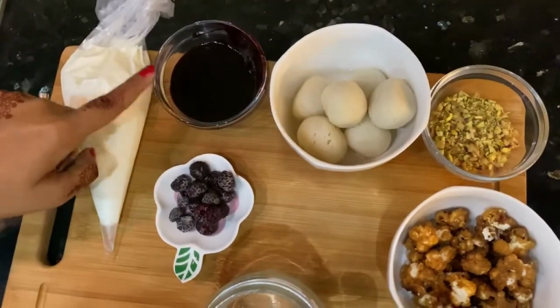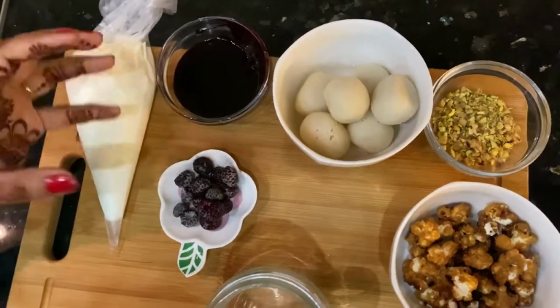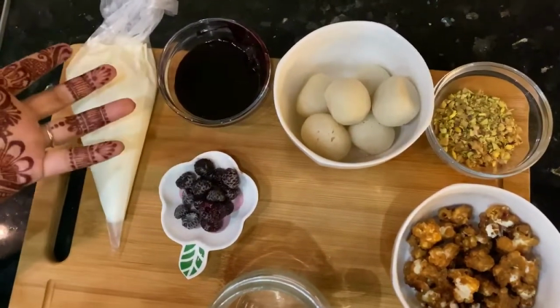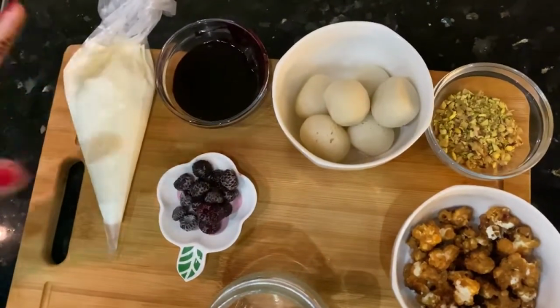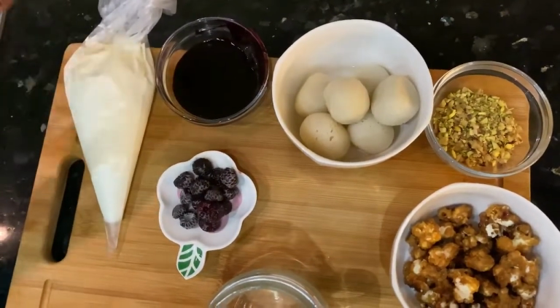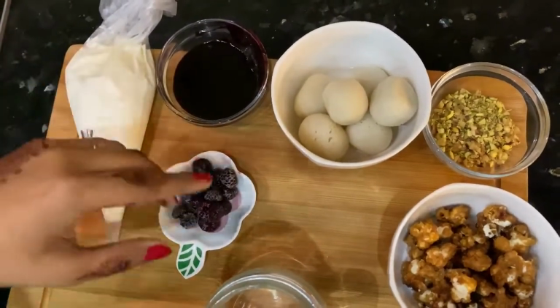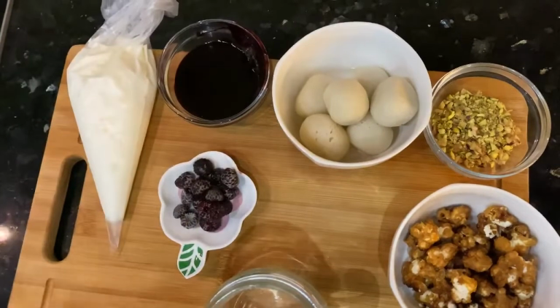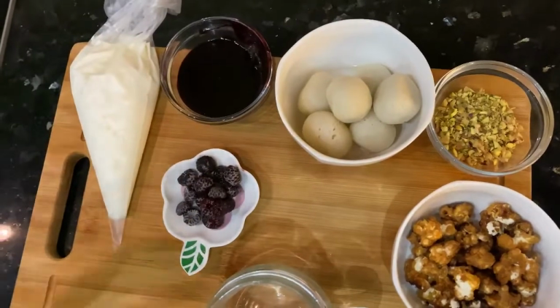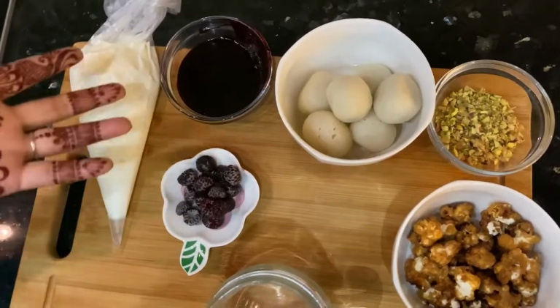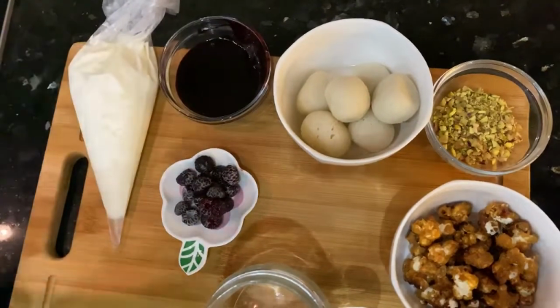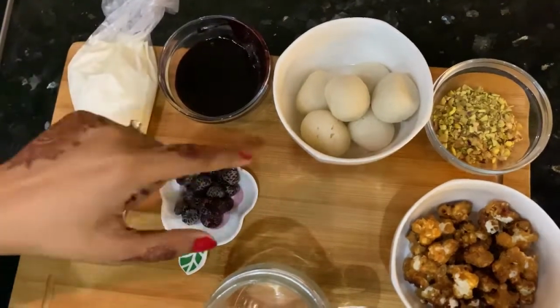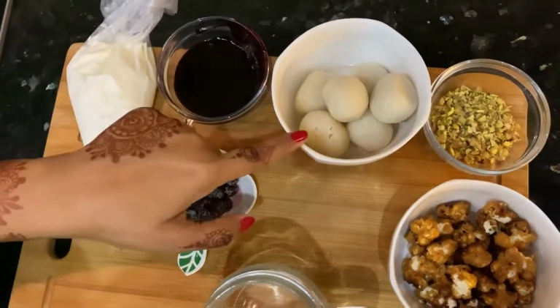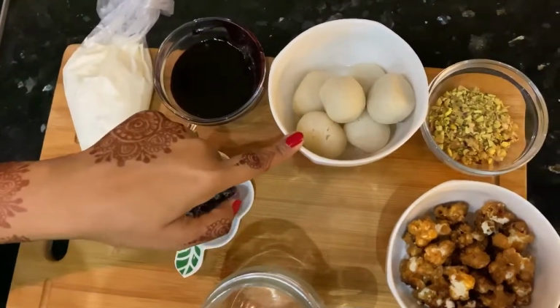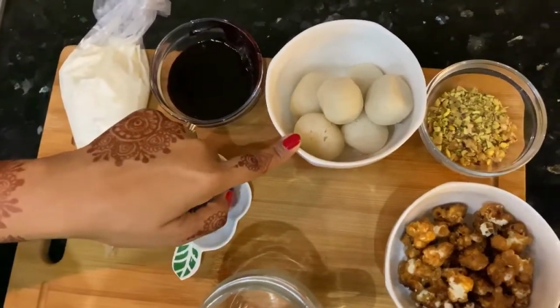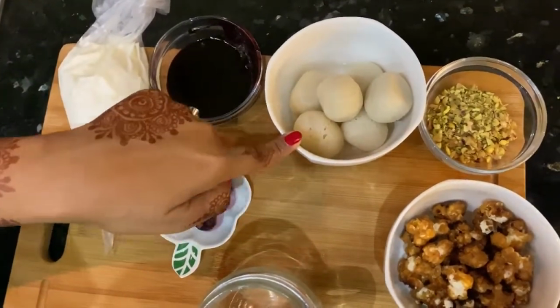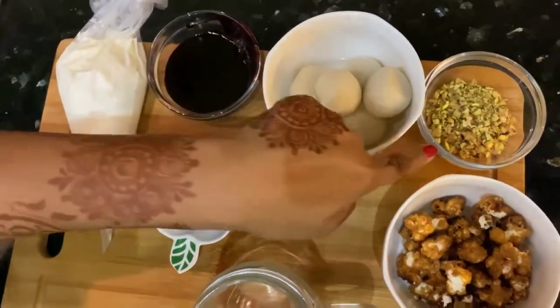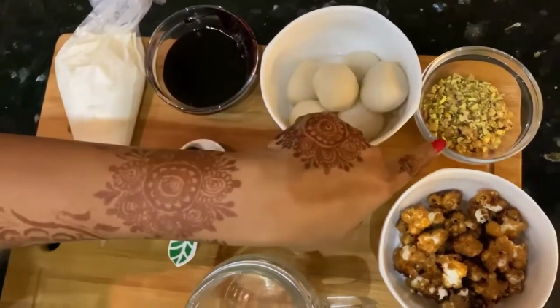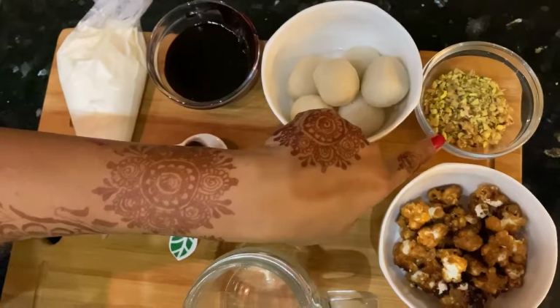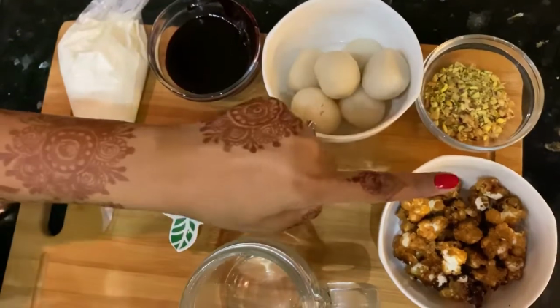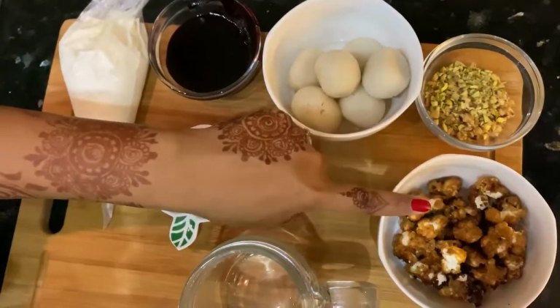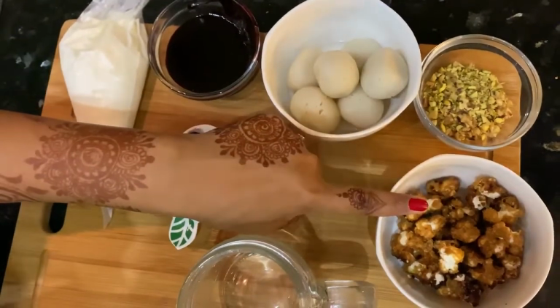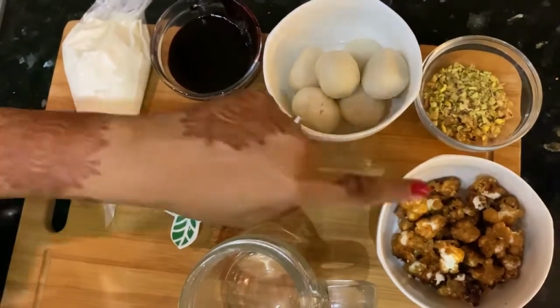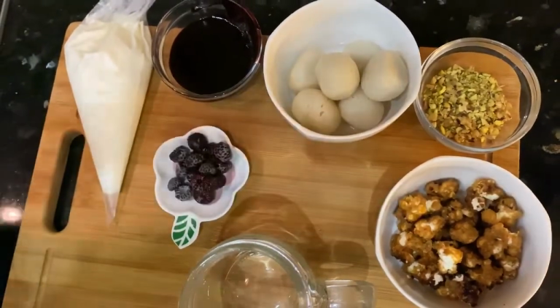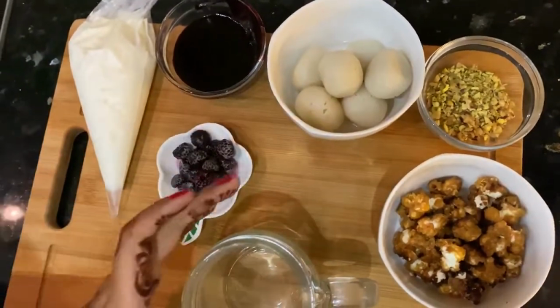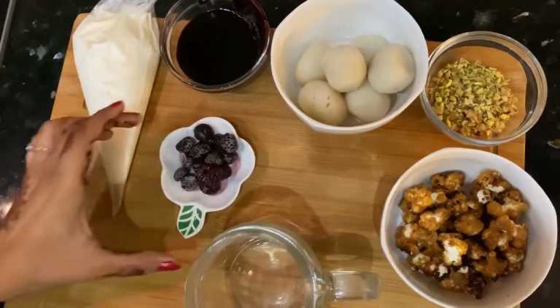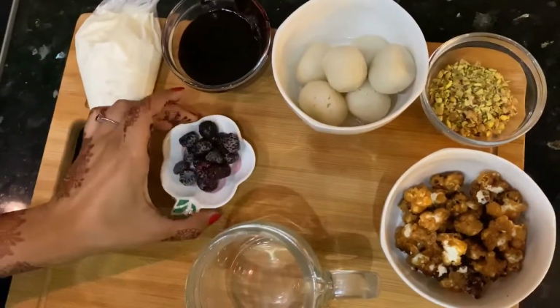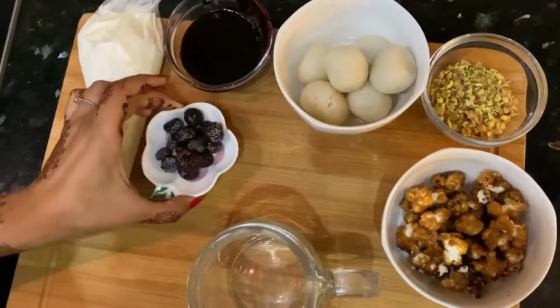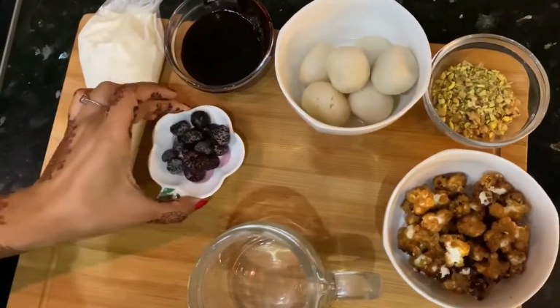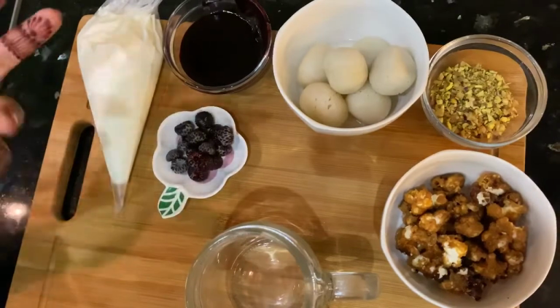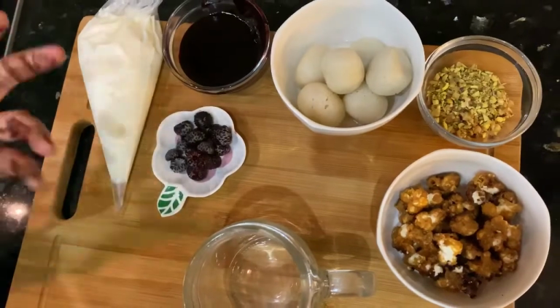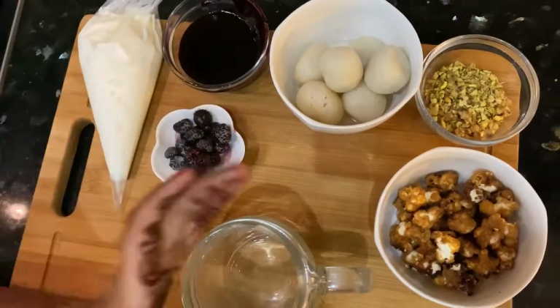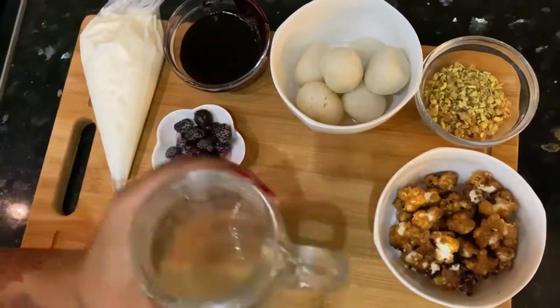This is our yogurt, this is raspberry sauce, and this is Rasgulla. And chopped nuts, caramel popcorns, and of course a jar, and some fresh raspberries.